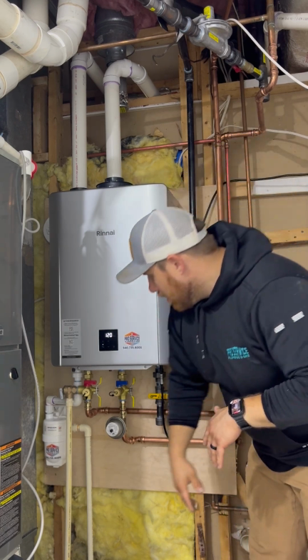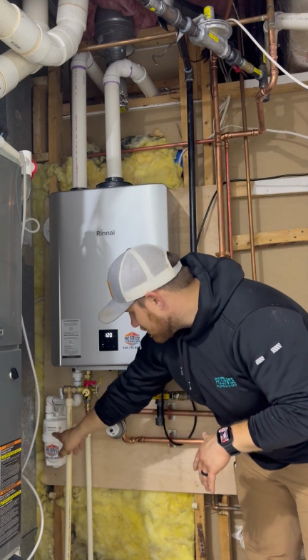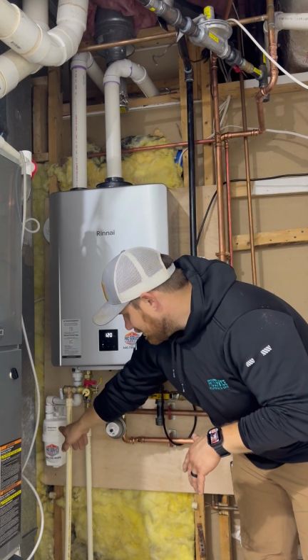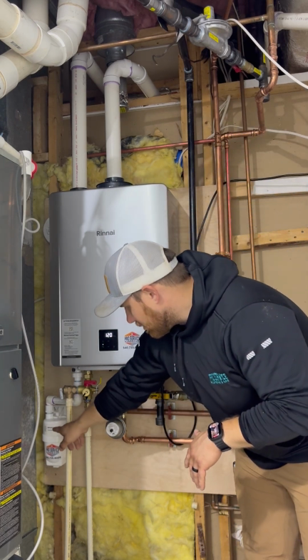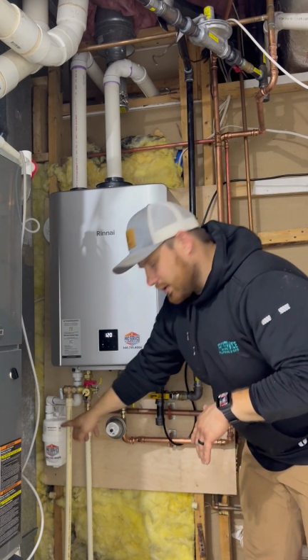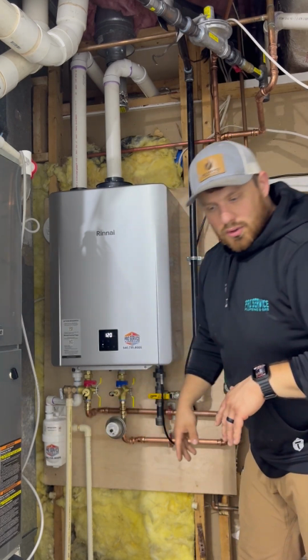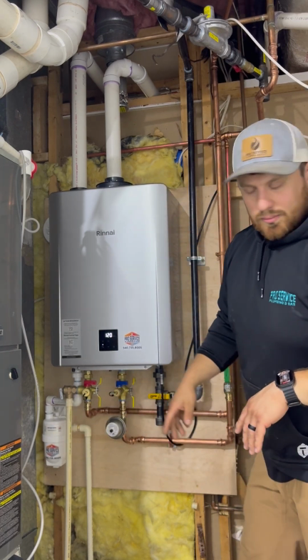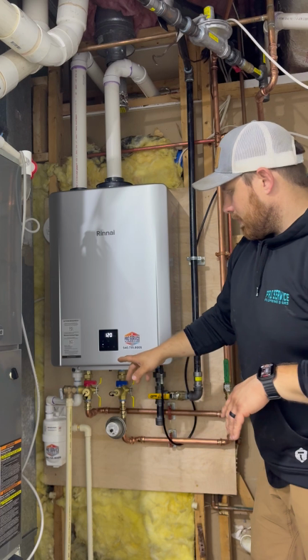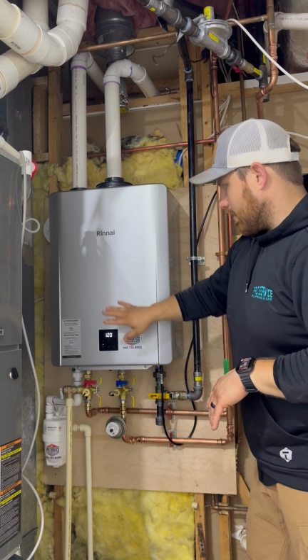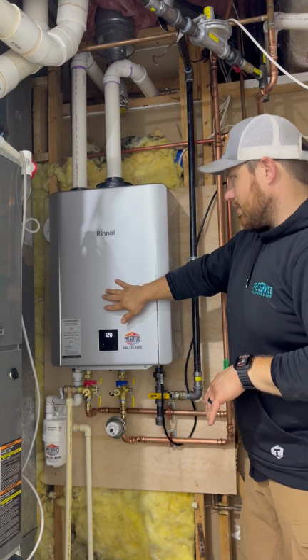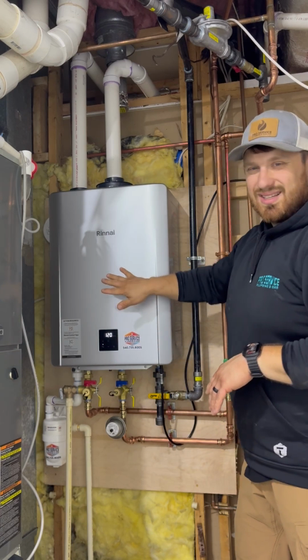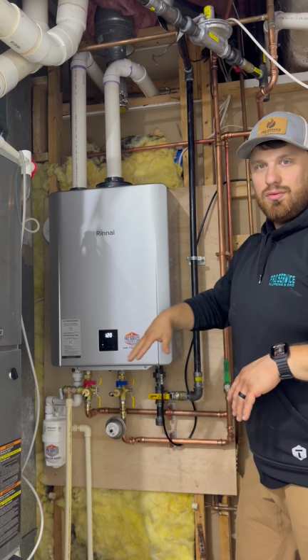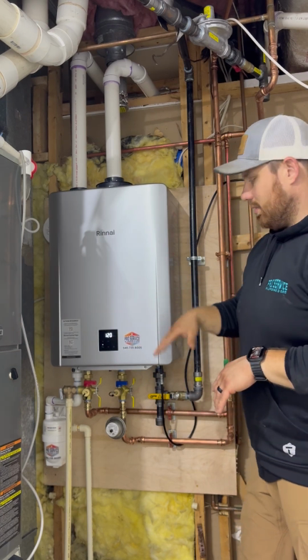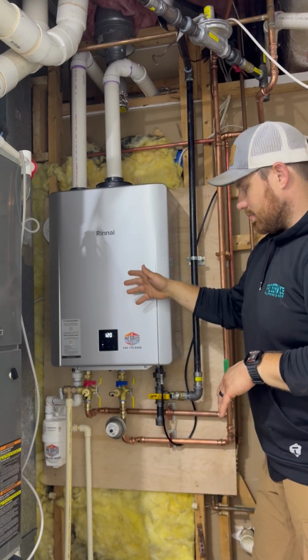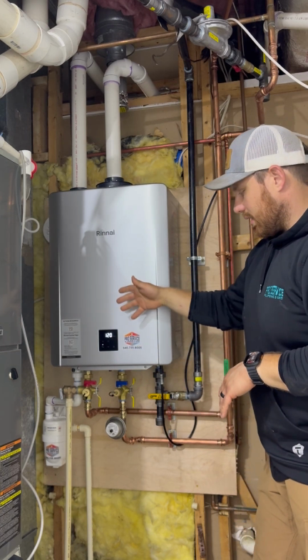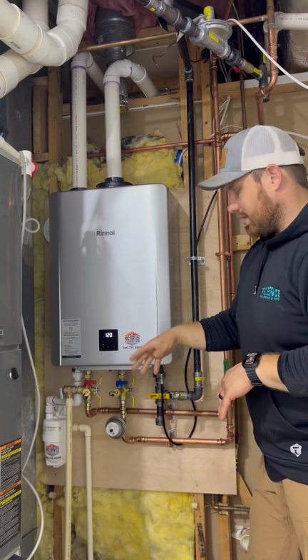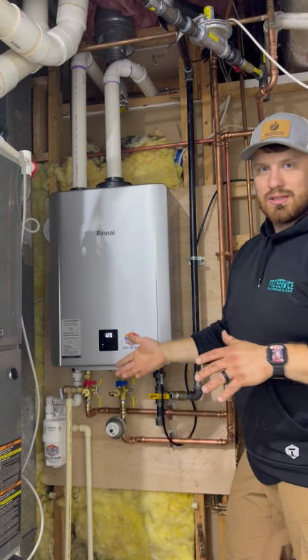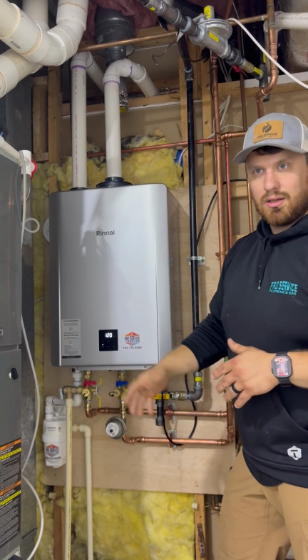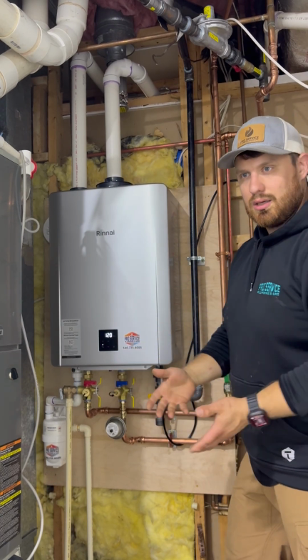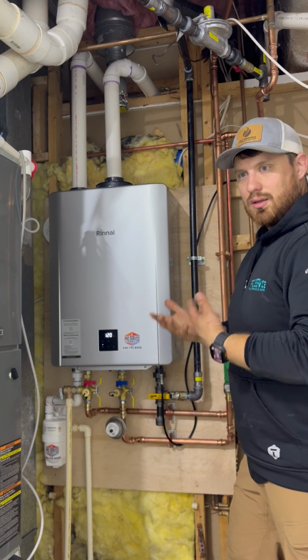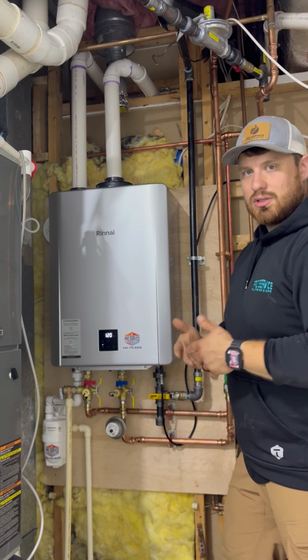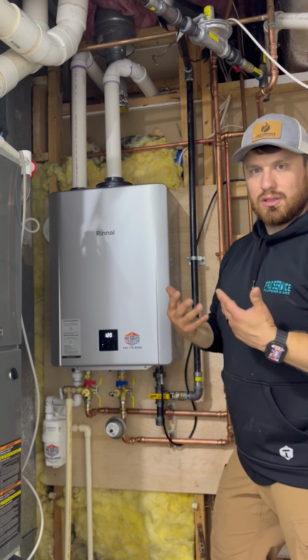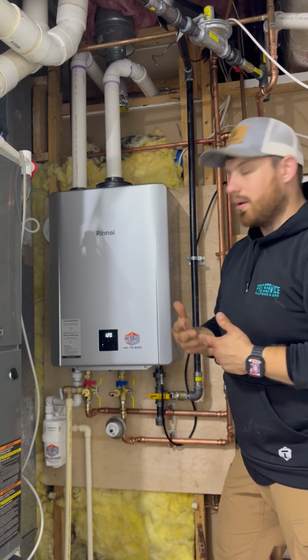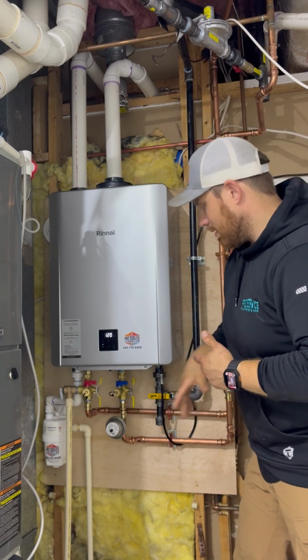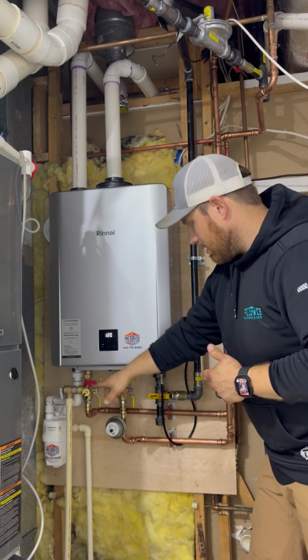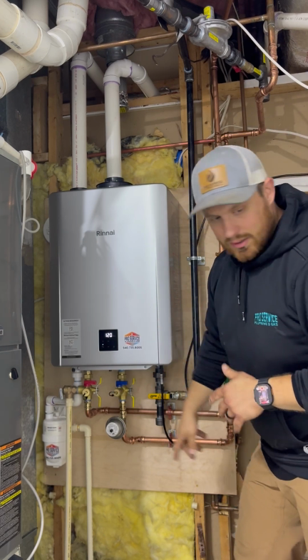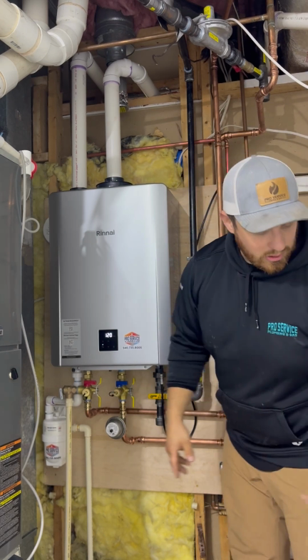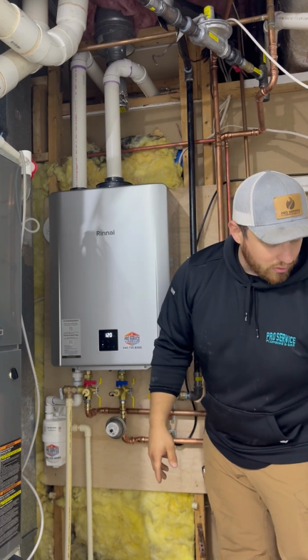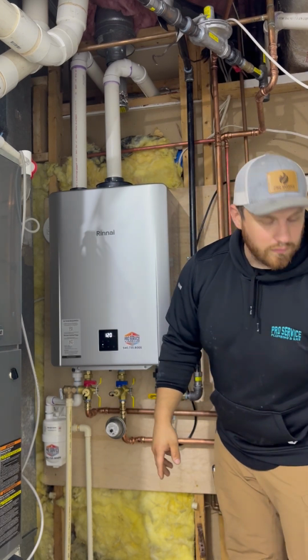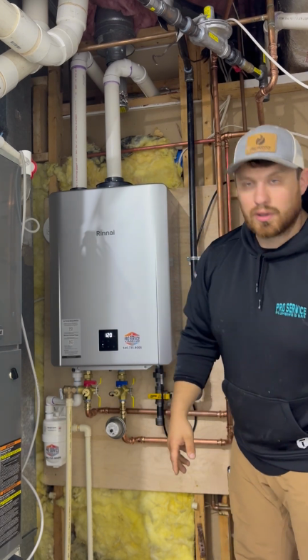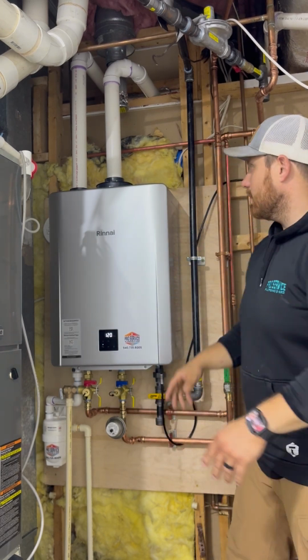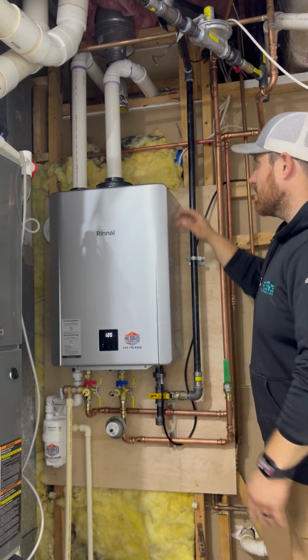We also needed to install a condensate neutralizer because this is a condensing unit. It does produce condensate that is acidic and the pH needs to be brought back up. That is terminated over here at a new floor drain that we finished installing.